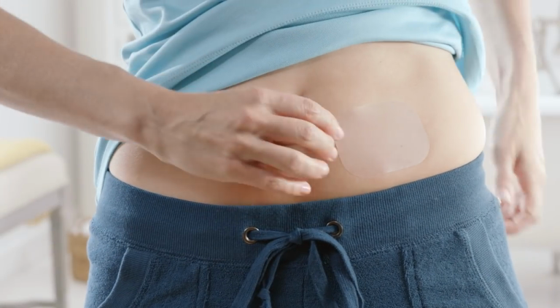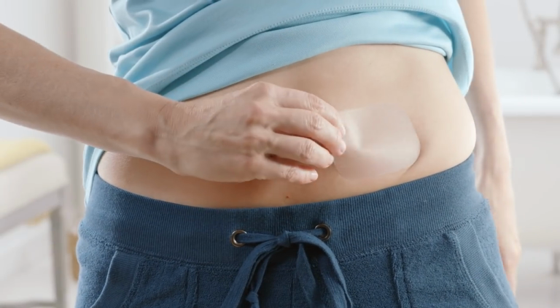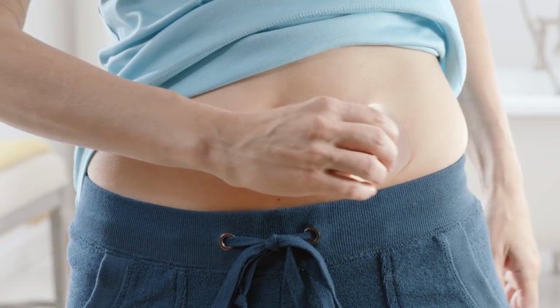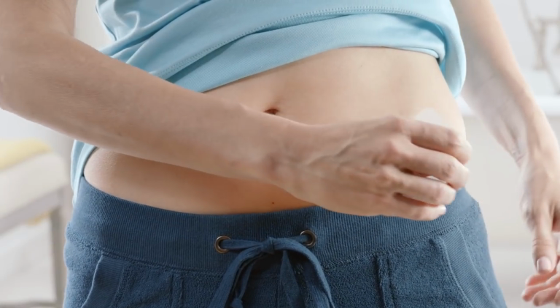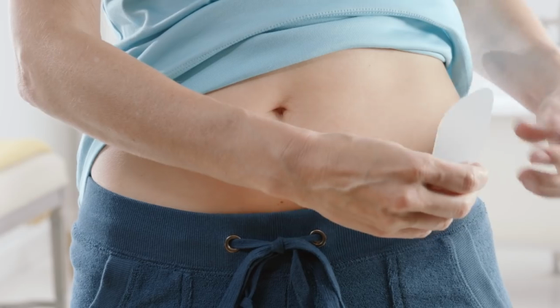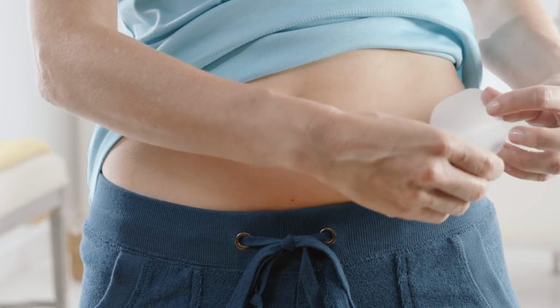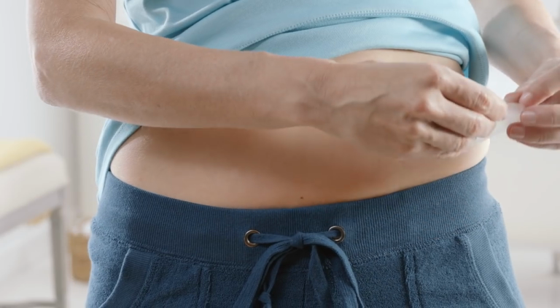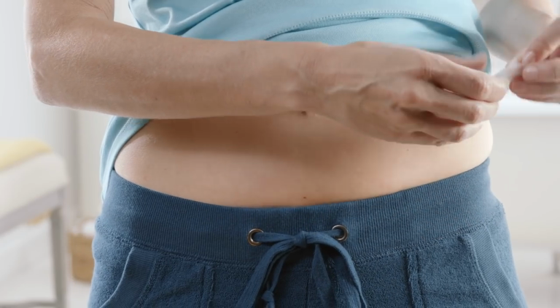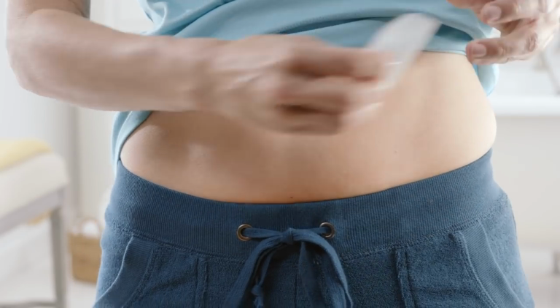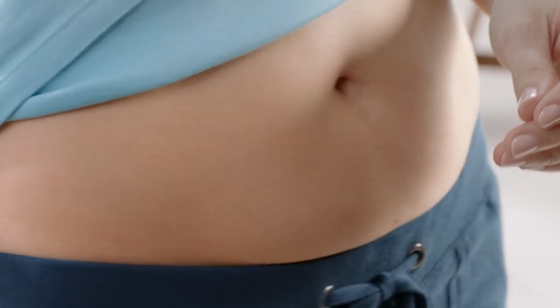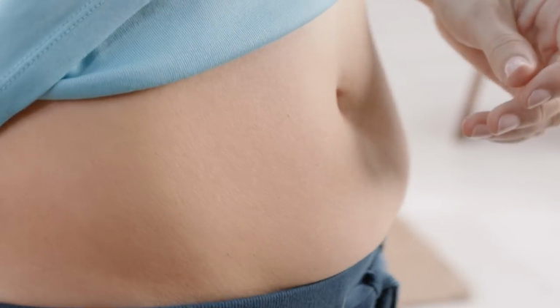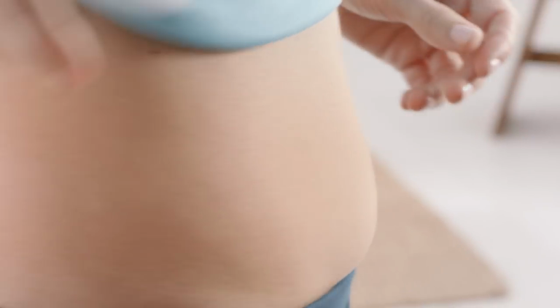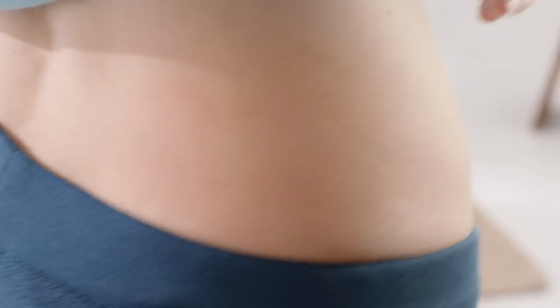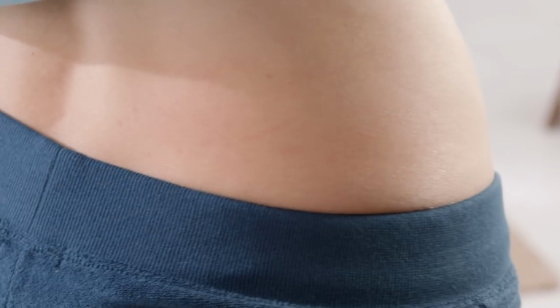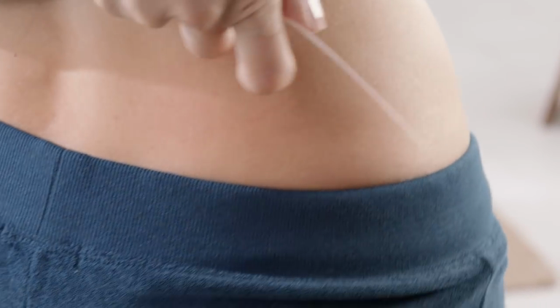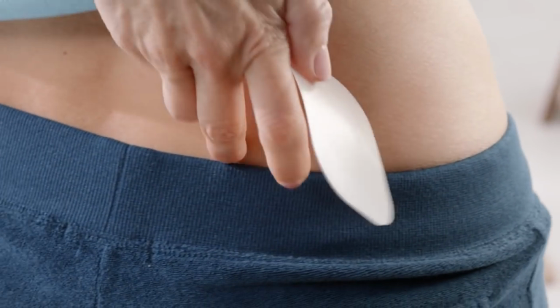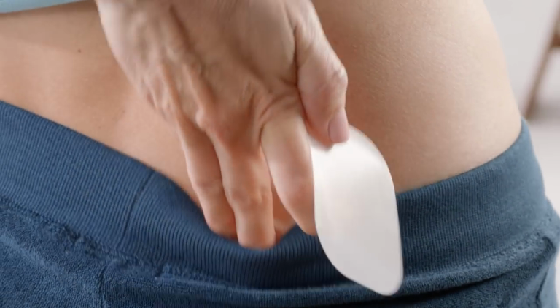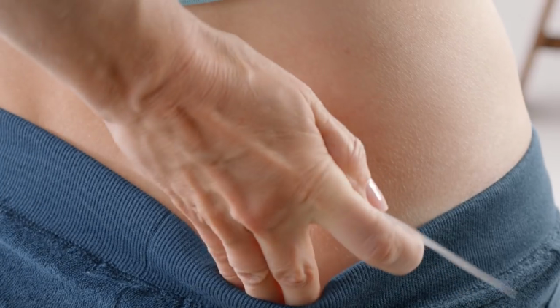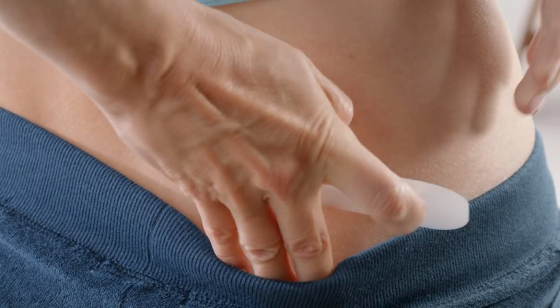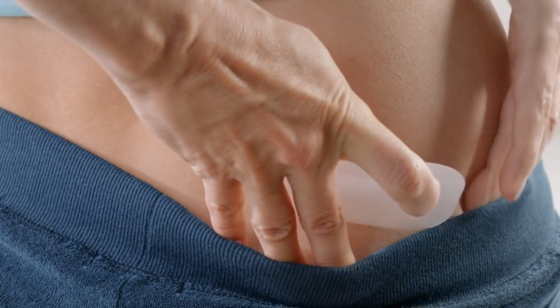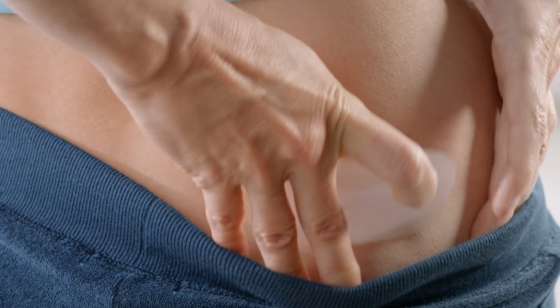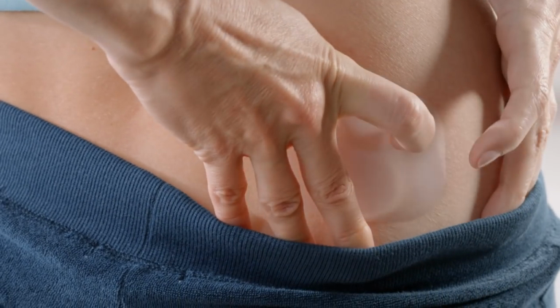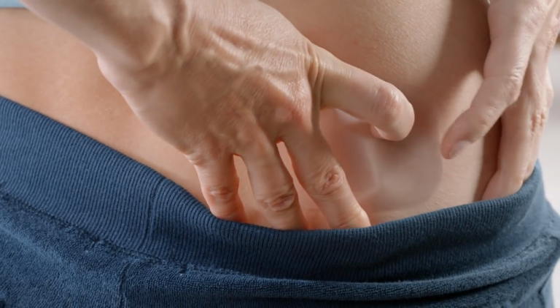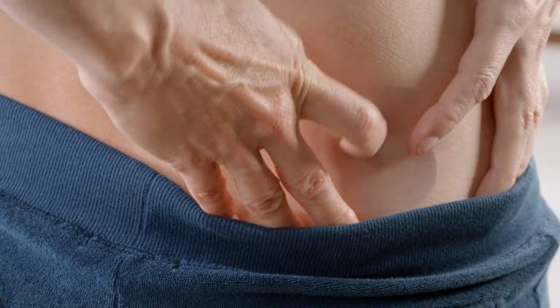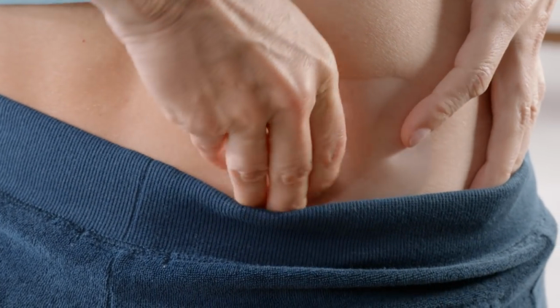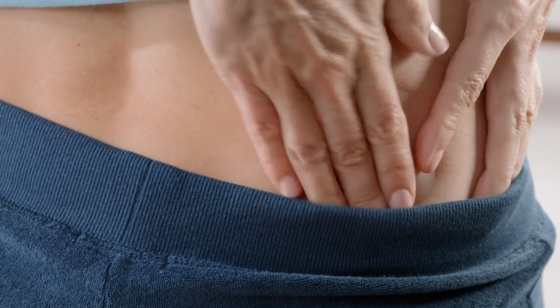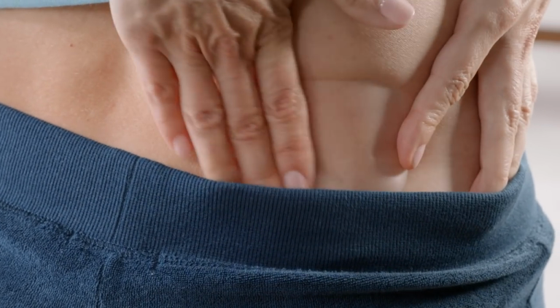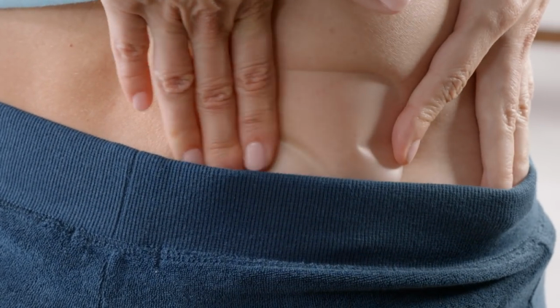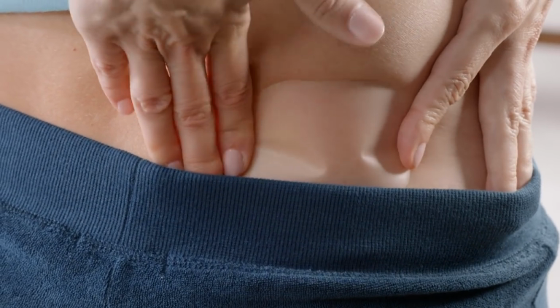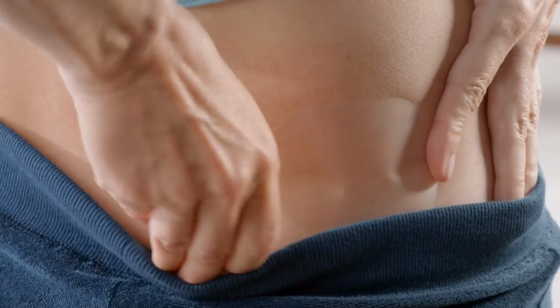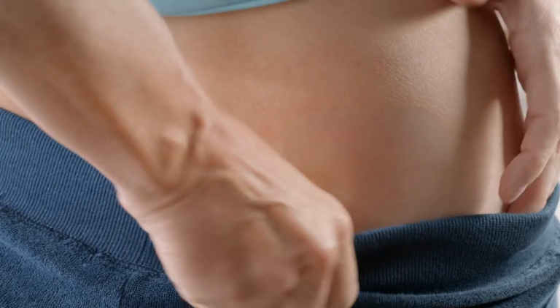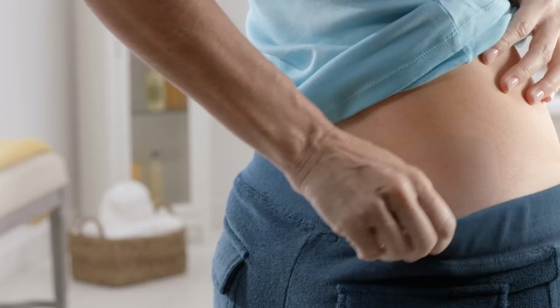You should never apply the patch to an area of skin that is cut, scraped, or irritated. The area of skin where you apply the patch should be free from oil, lotion, or powder. Every time you put on a new patch, choose a different area of skin than your last patch.